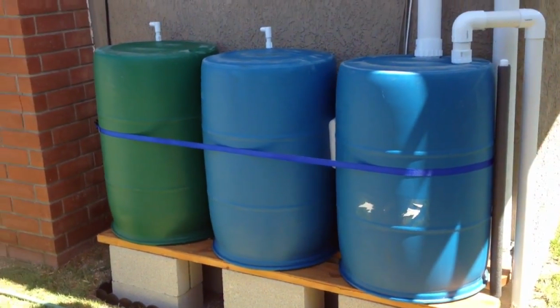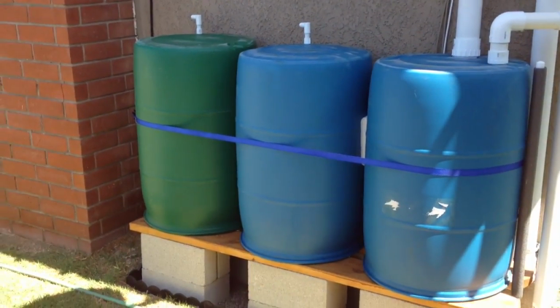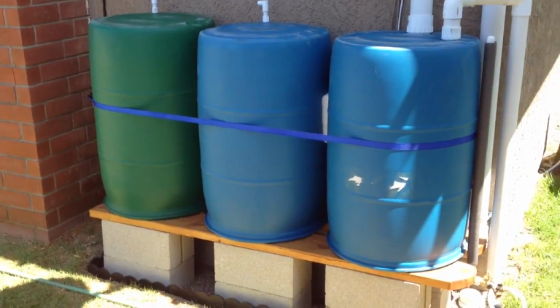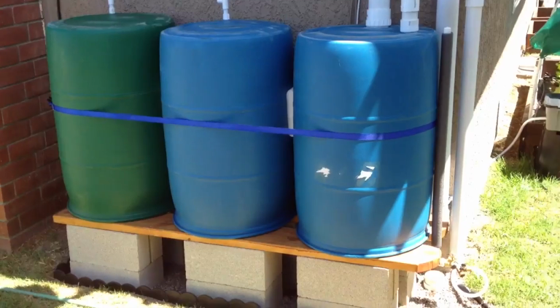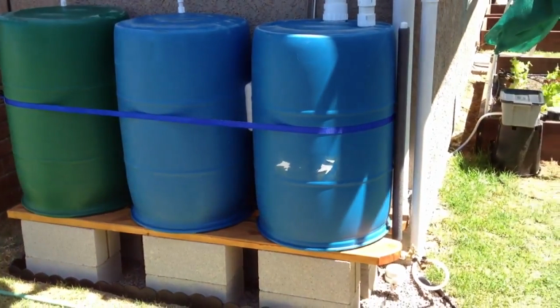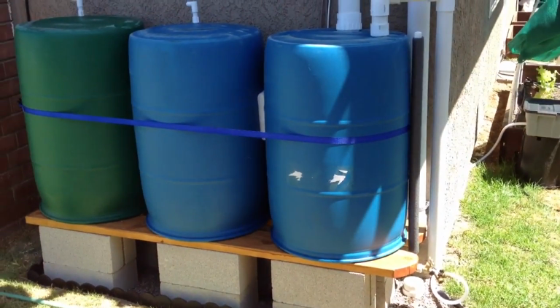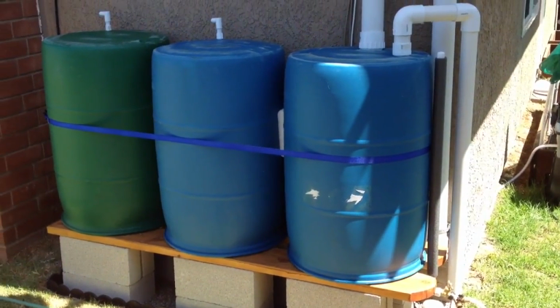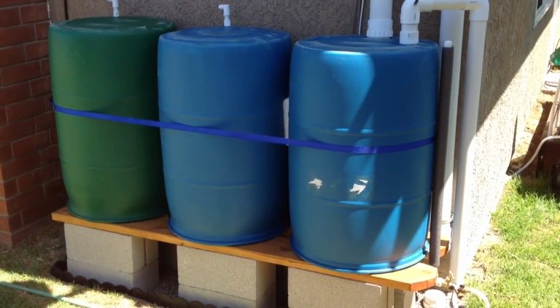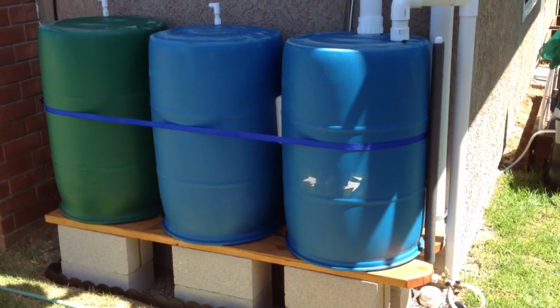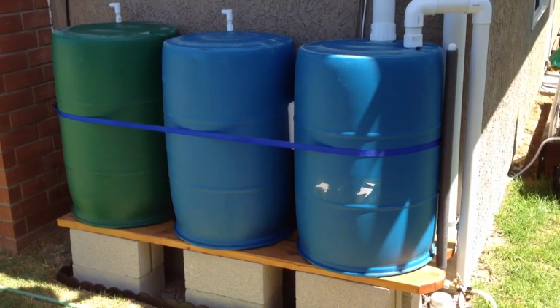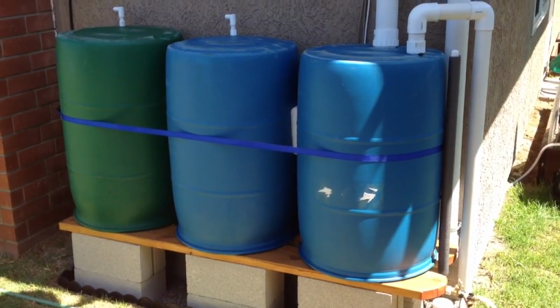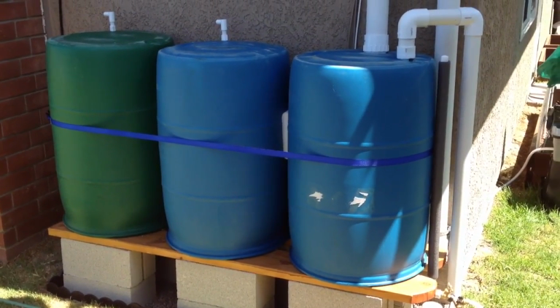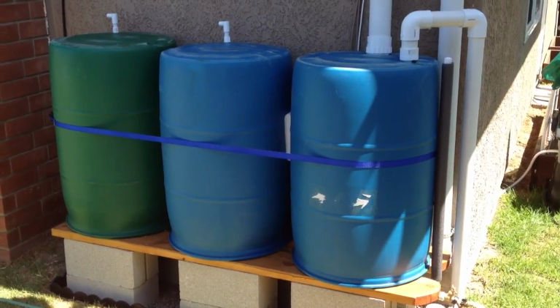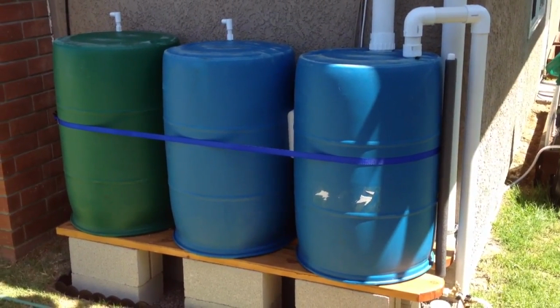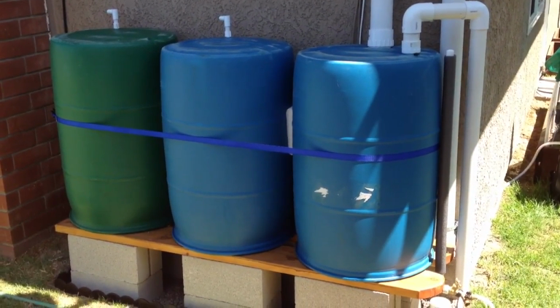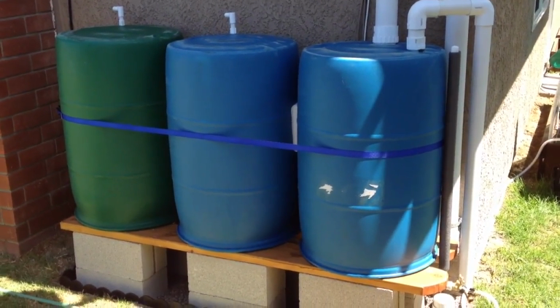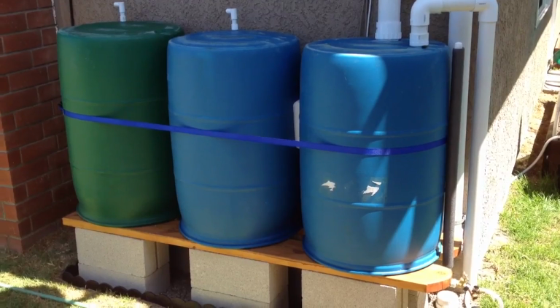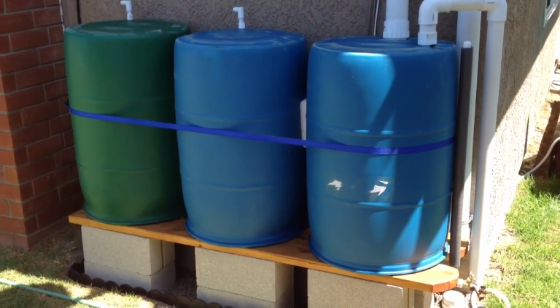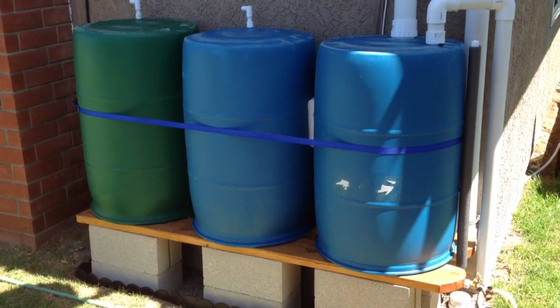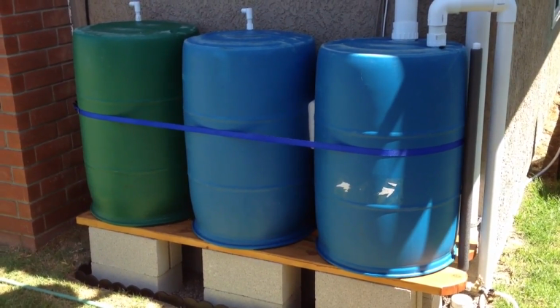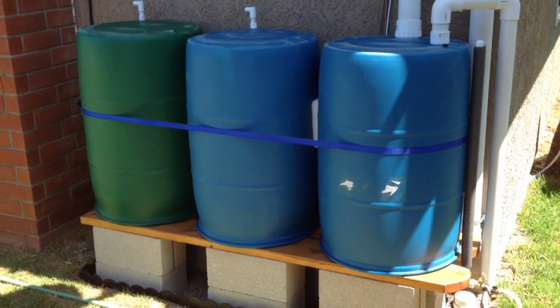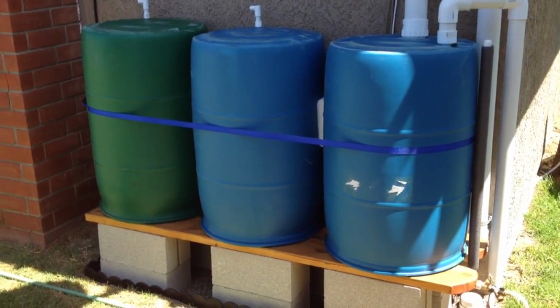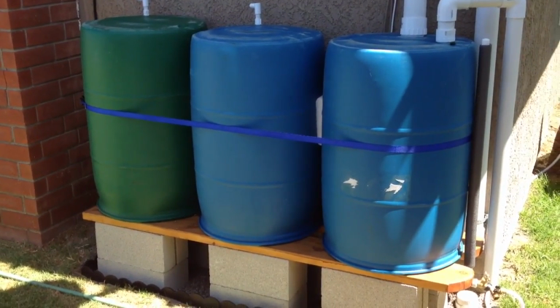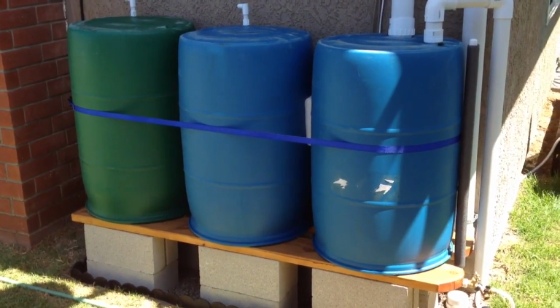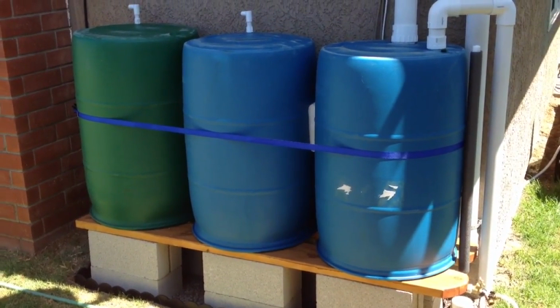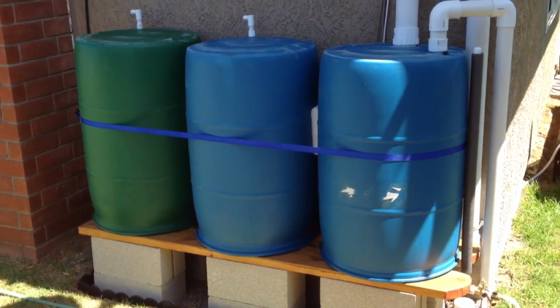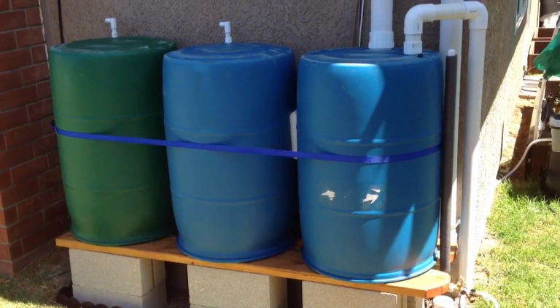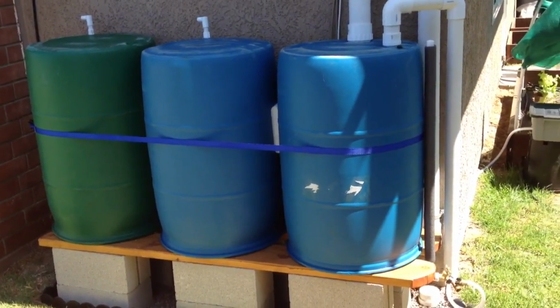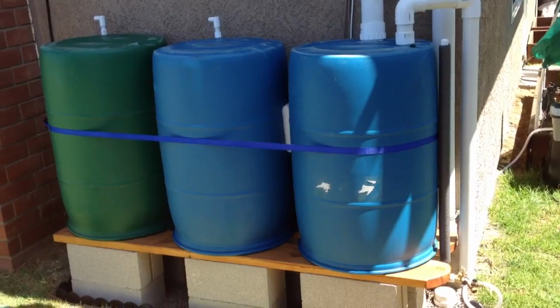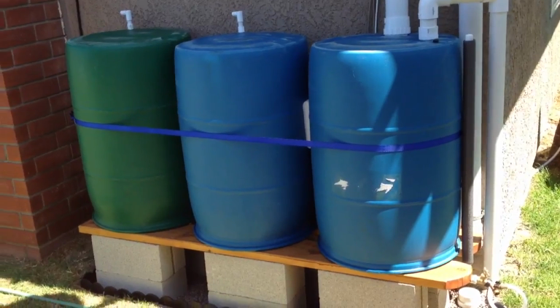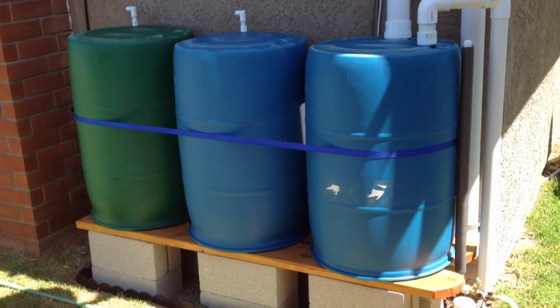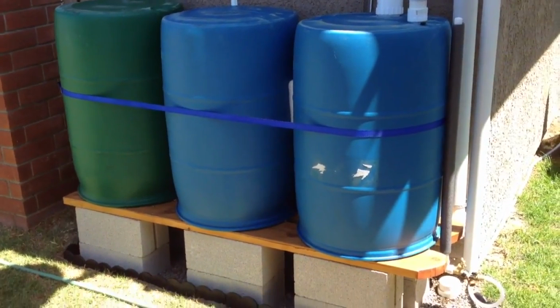You can get these a lot of places, typically food supply. You want to get the food grade. These came from a car wash — soap comes in these barrels and they'll usually give them away or they're cheap. These were 20 bucks a piece but they're like brand new.